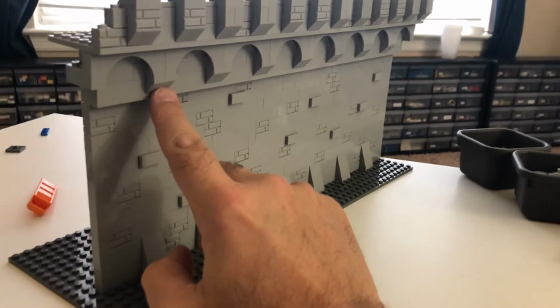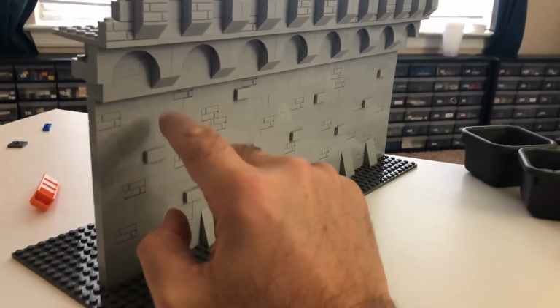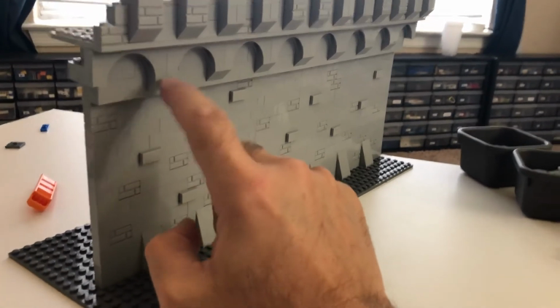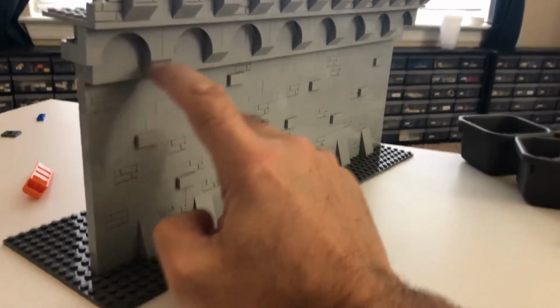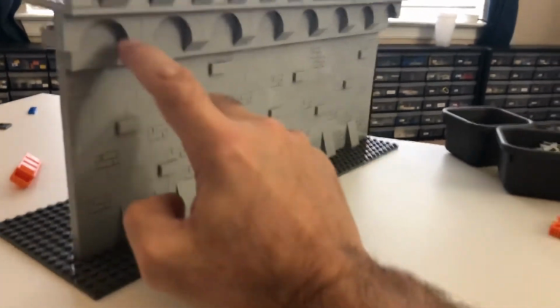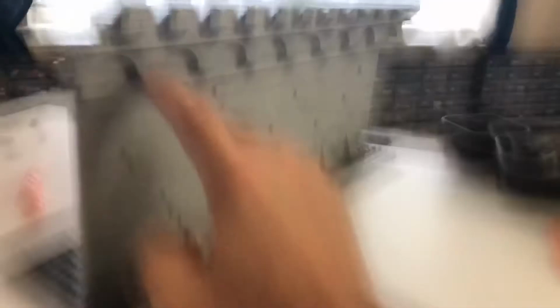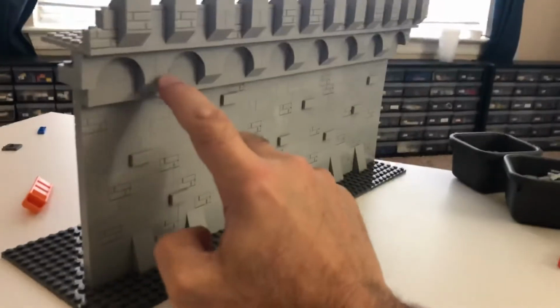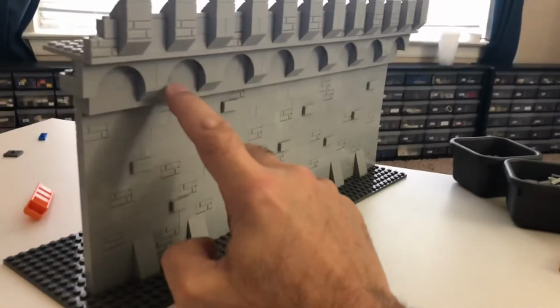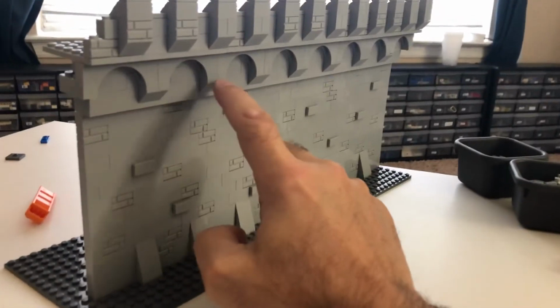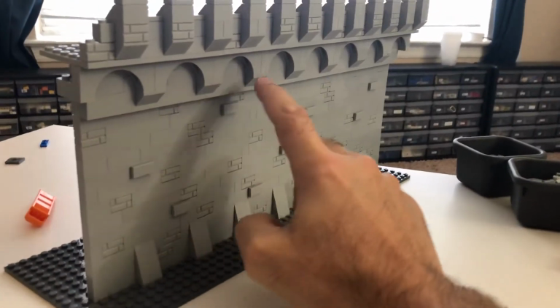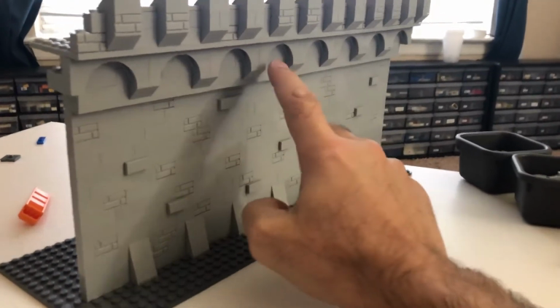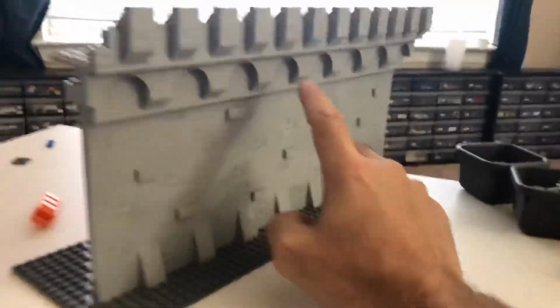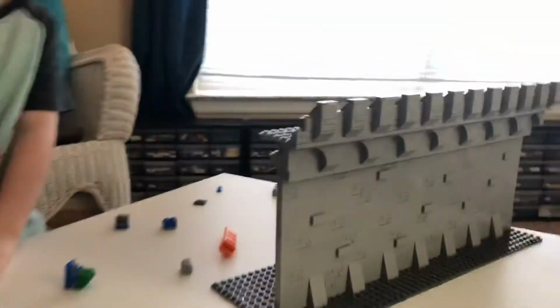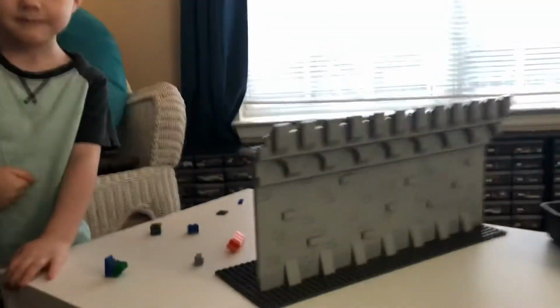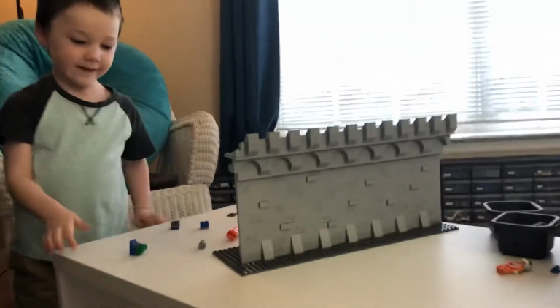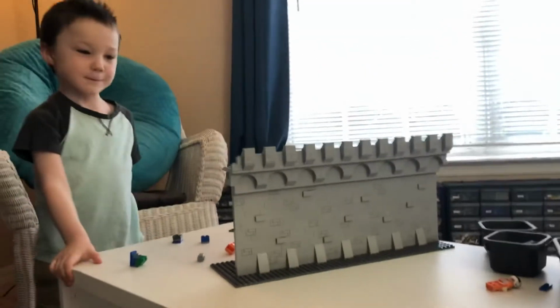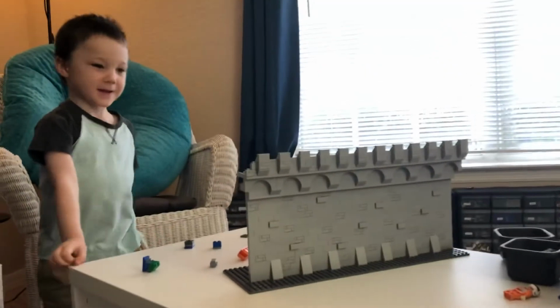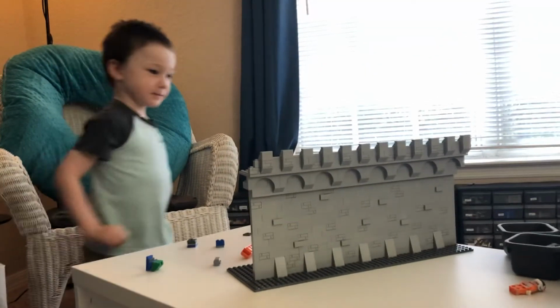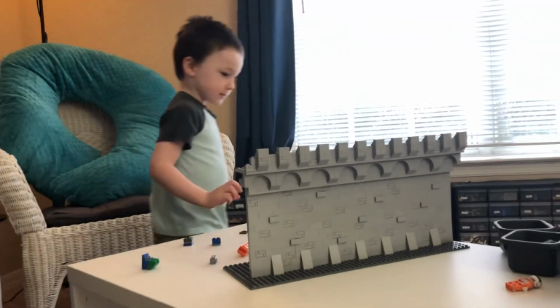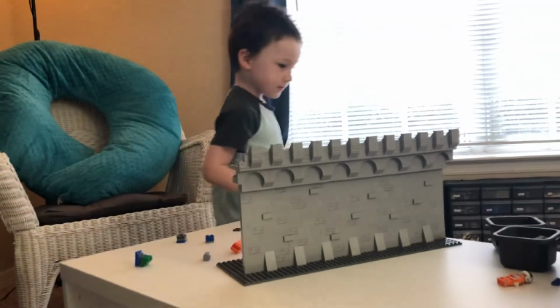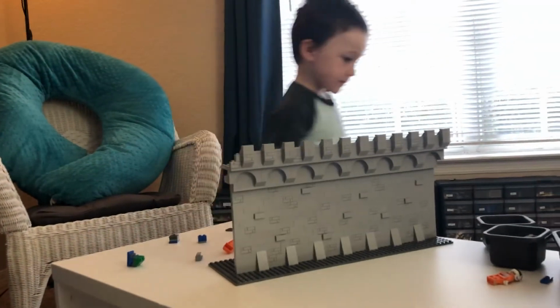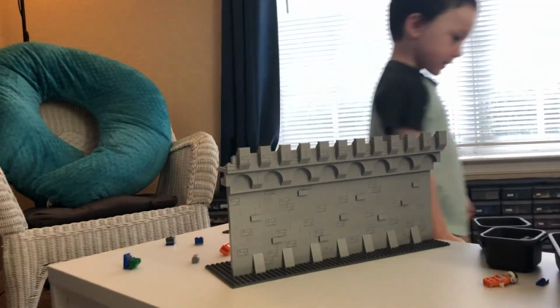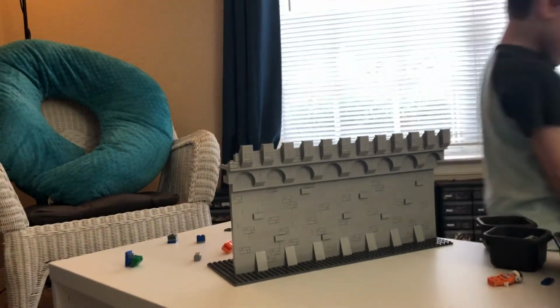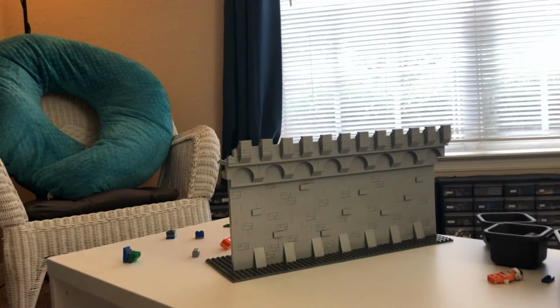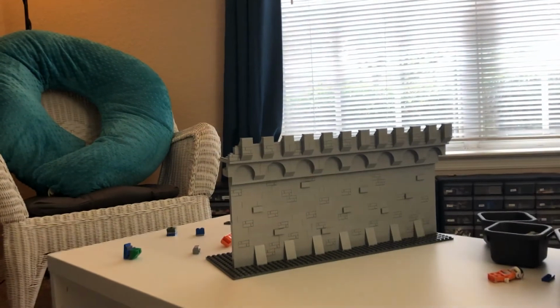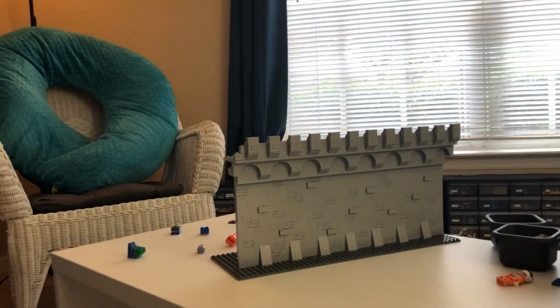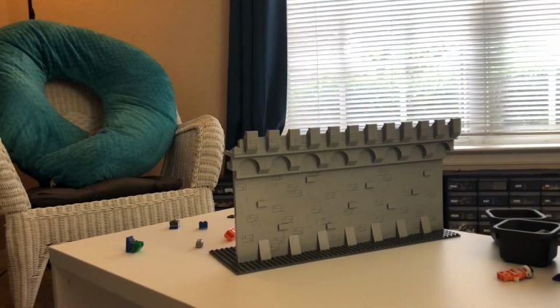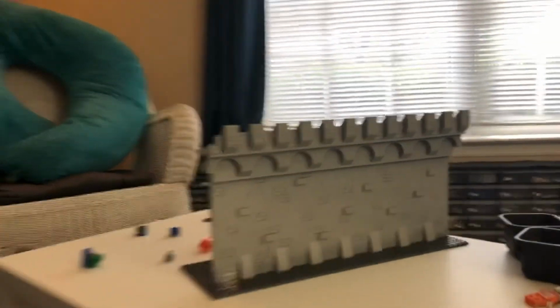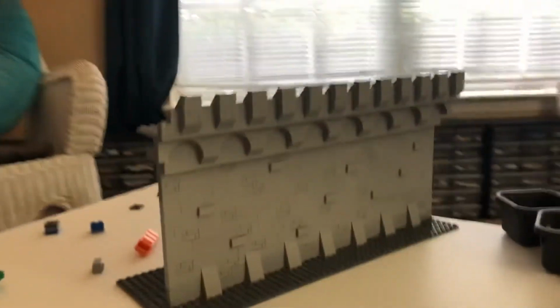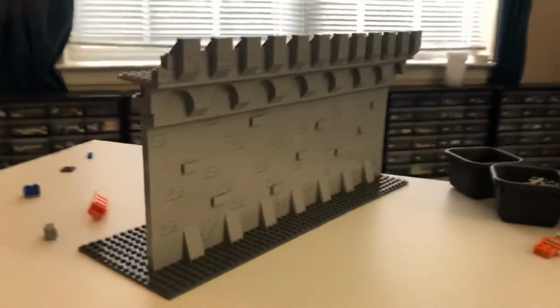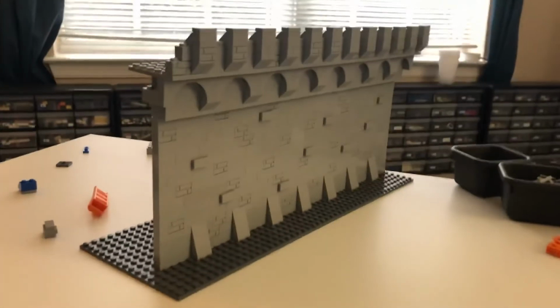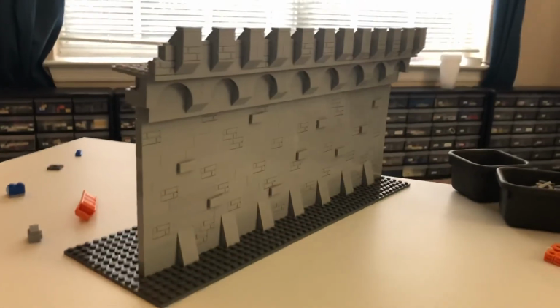I could take these out, which would leave just a nice block bottom. Do you like it, Karen? Cool. Alright, that's it for today.